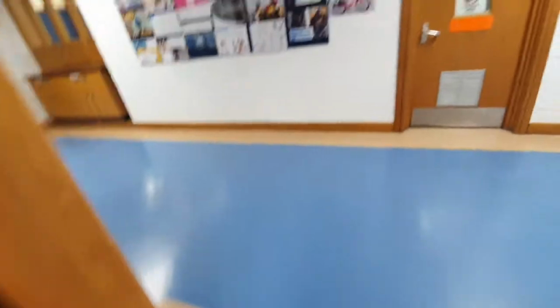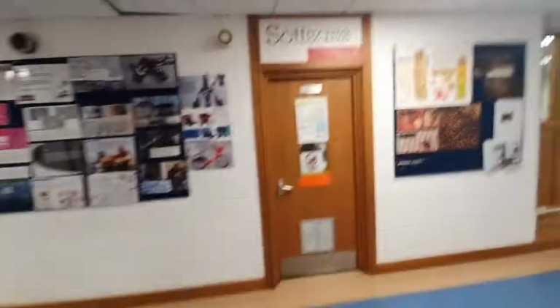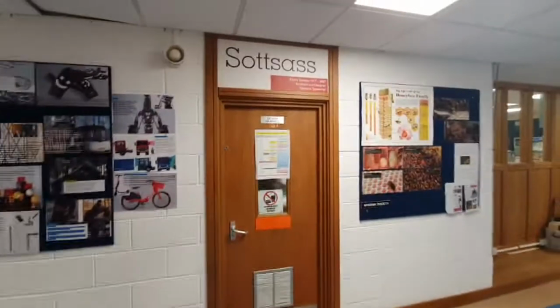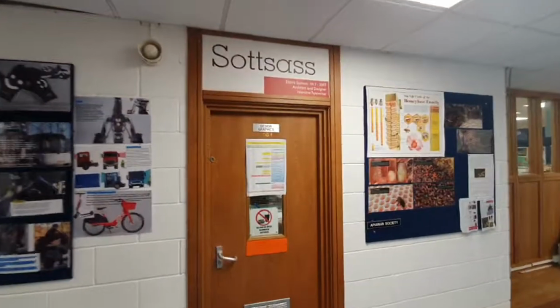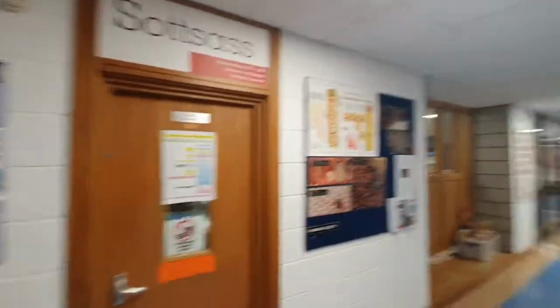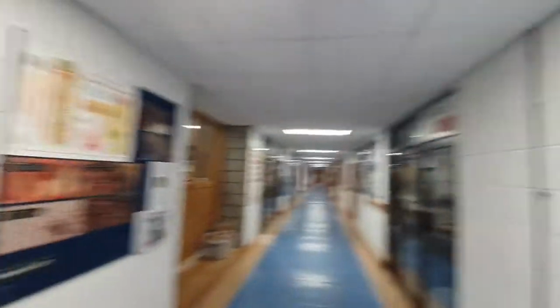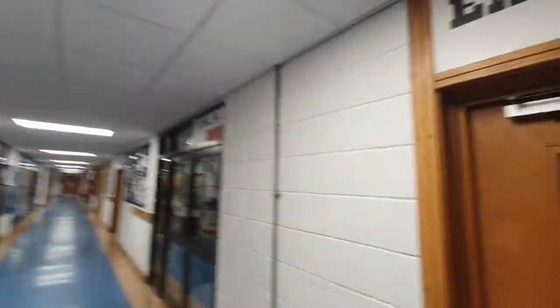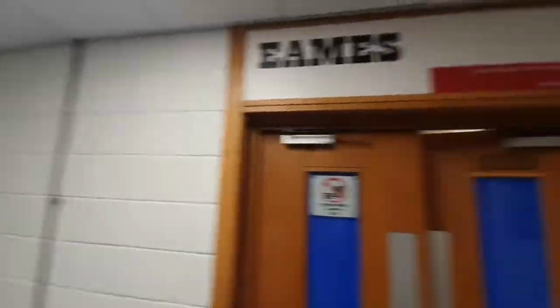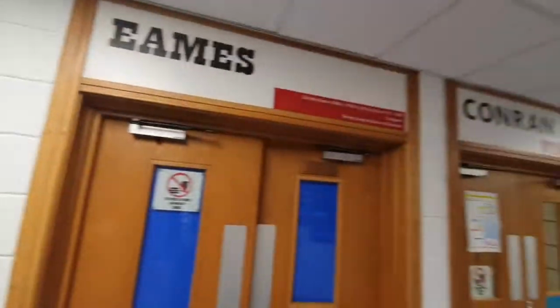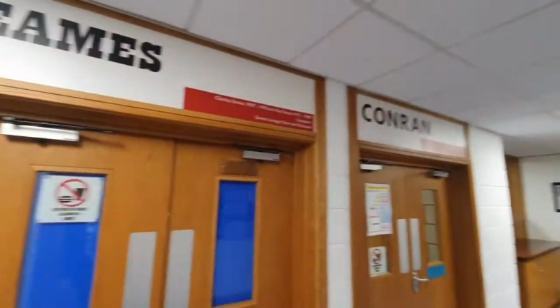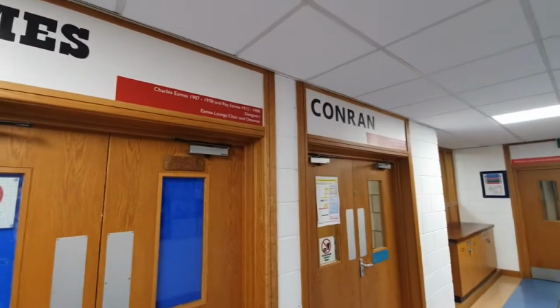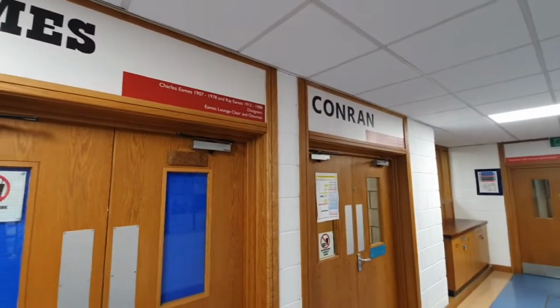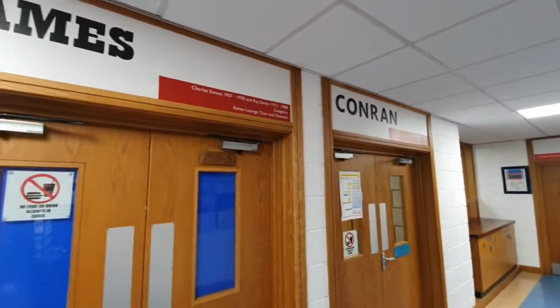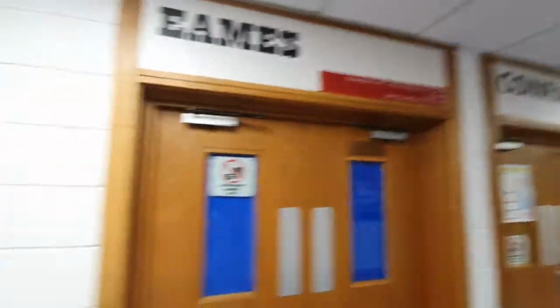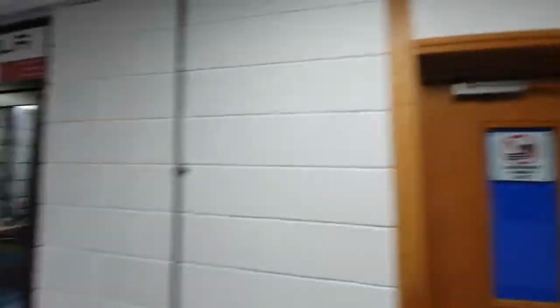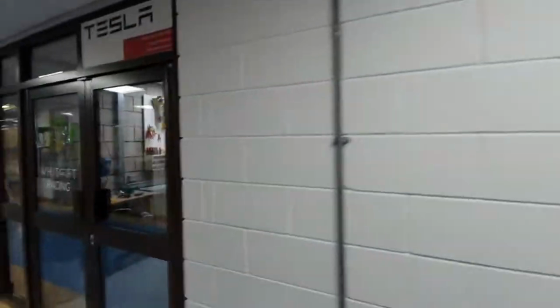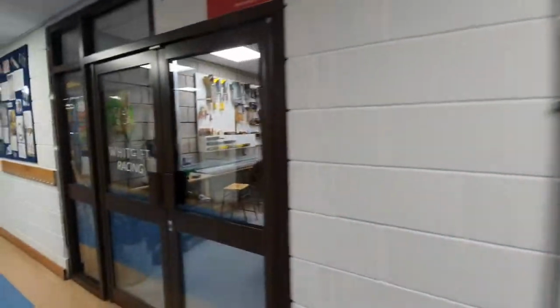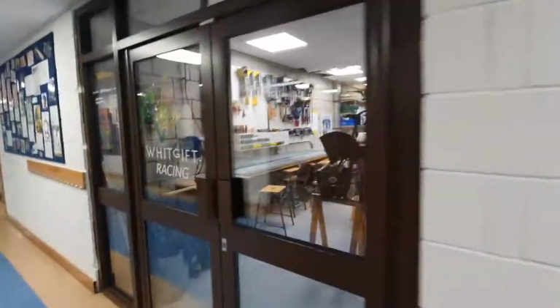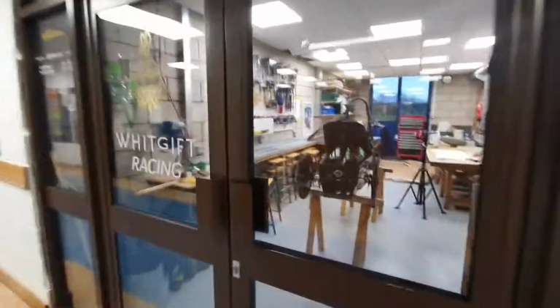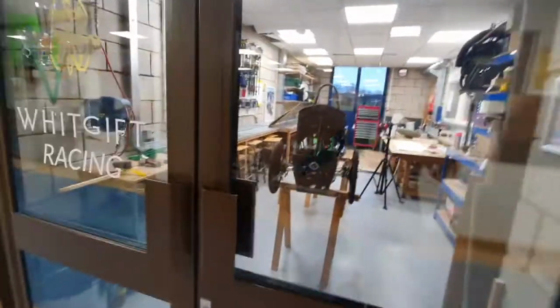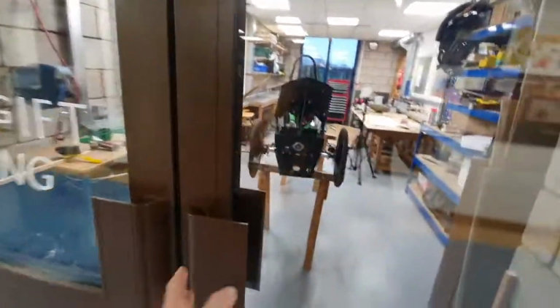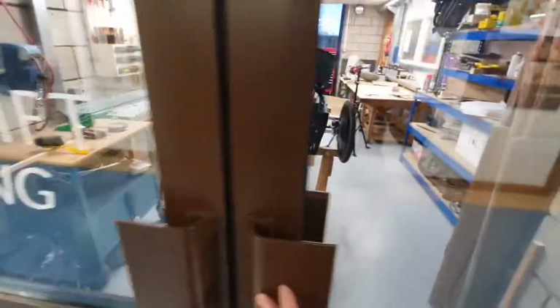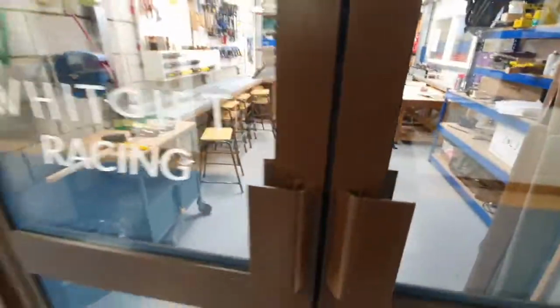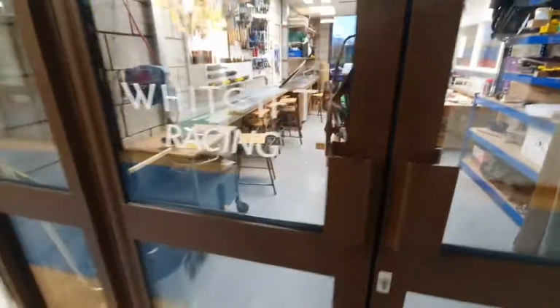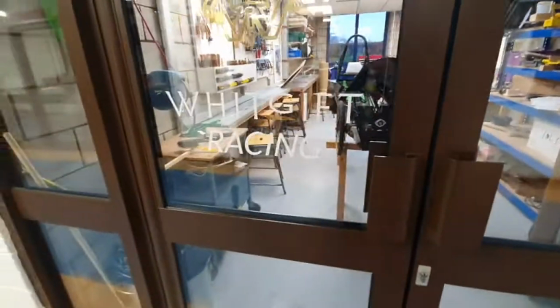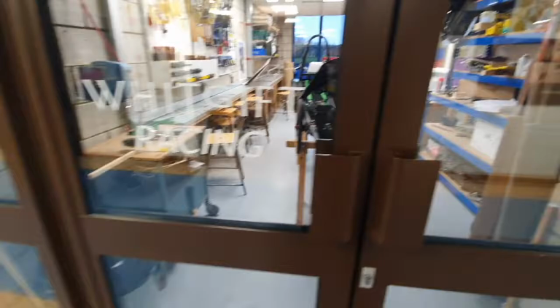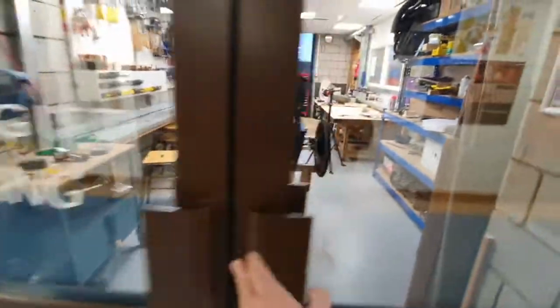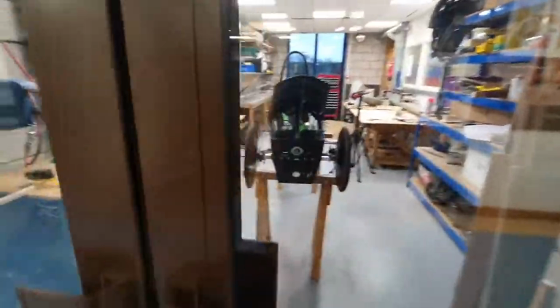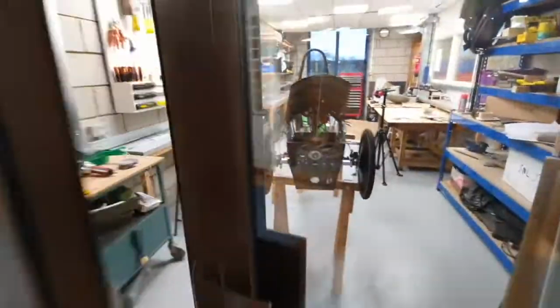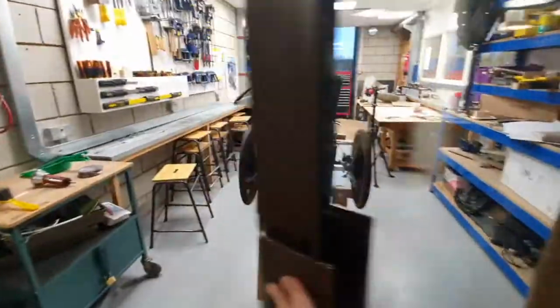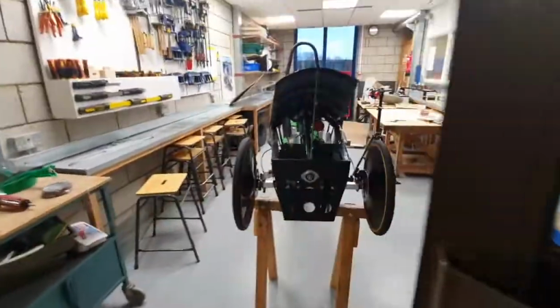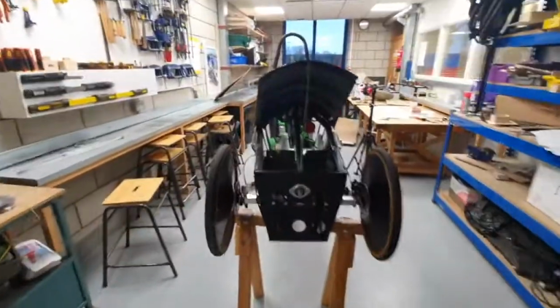Every room has a name — we've named them after famous designers and engineers. This is our Wyckiff Racing room. It's our STEM club for science, technology, engineering and maths.